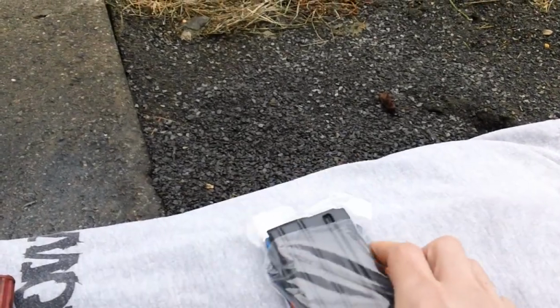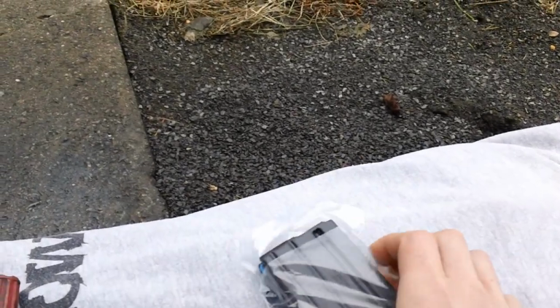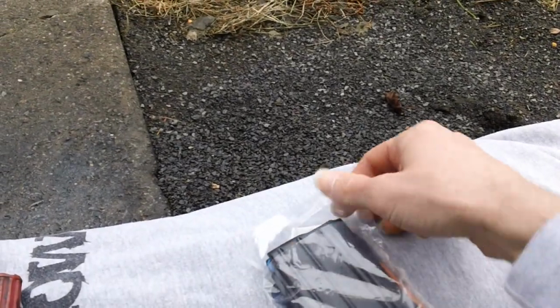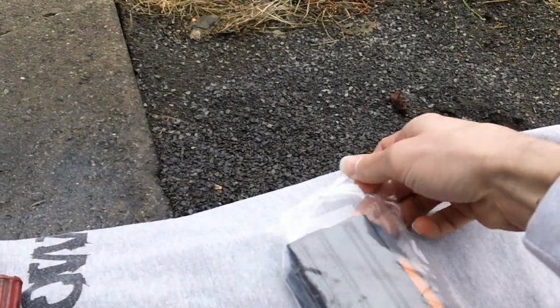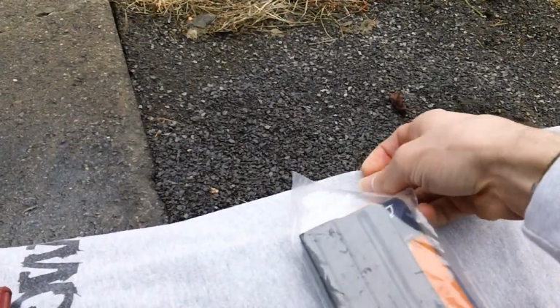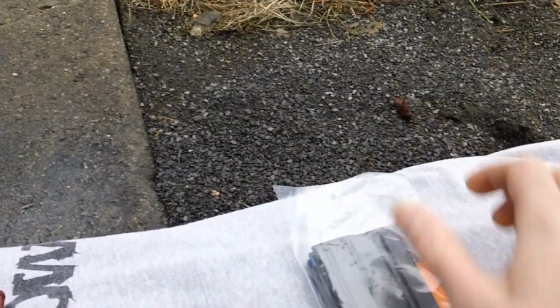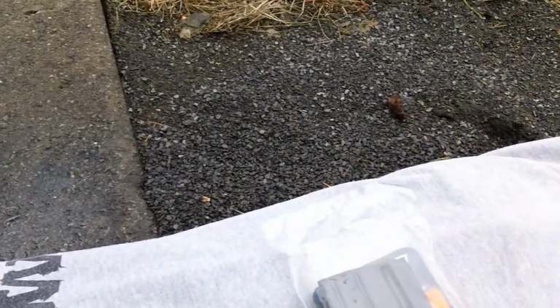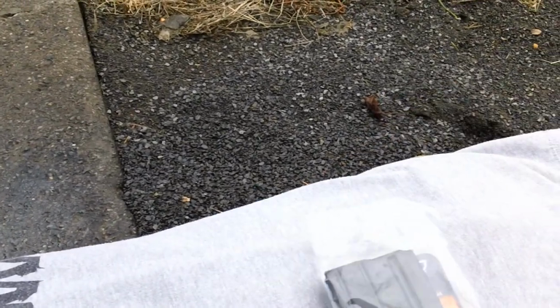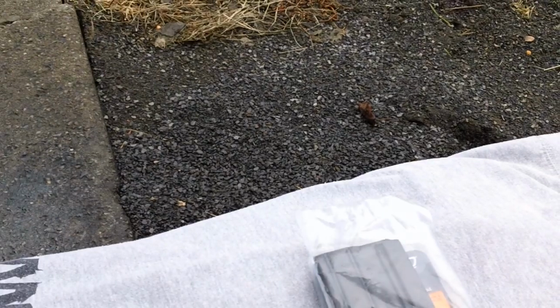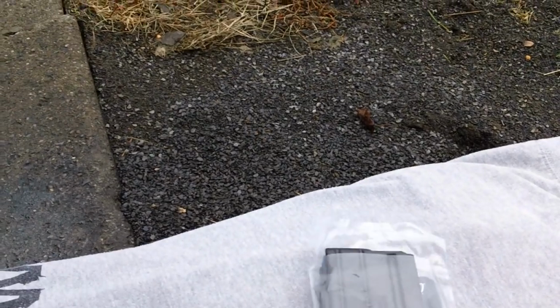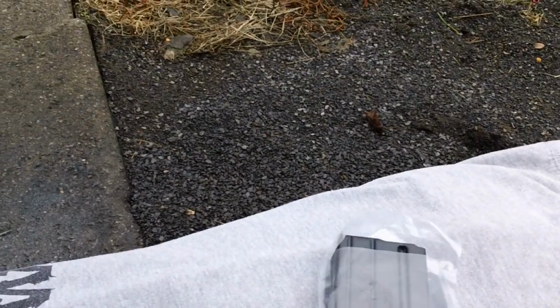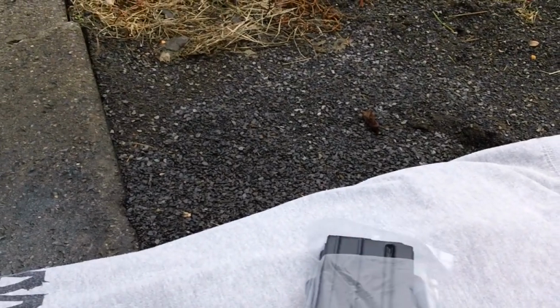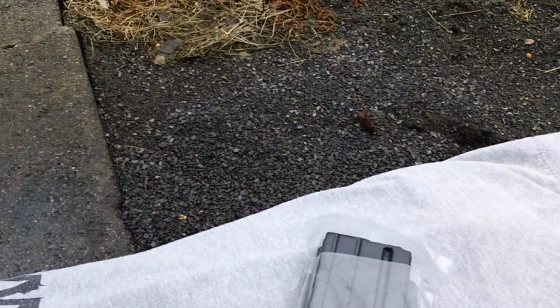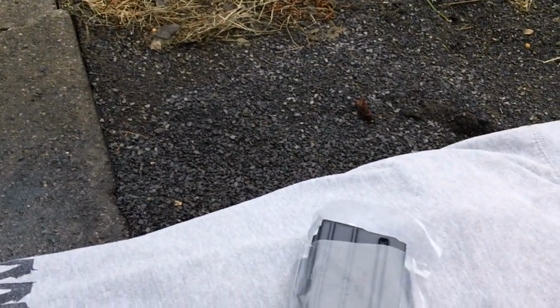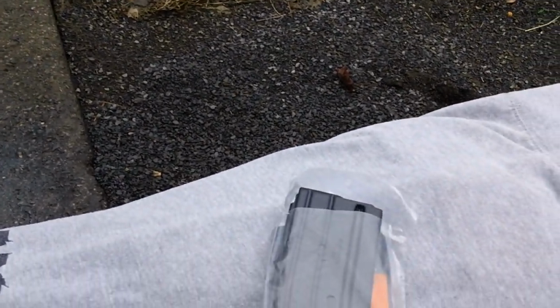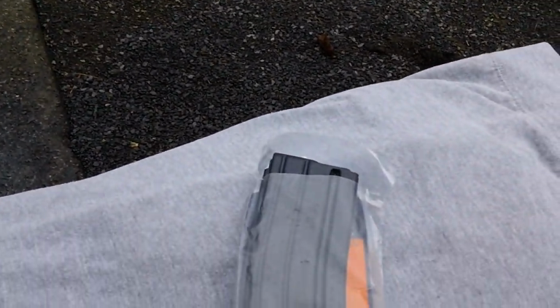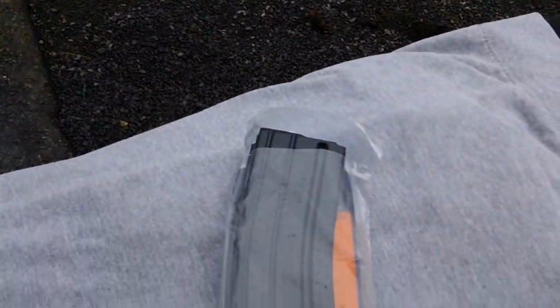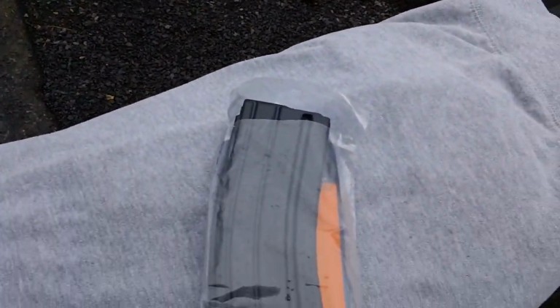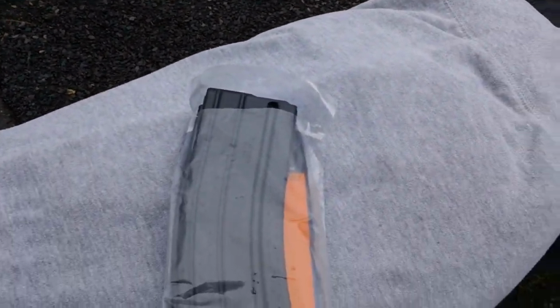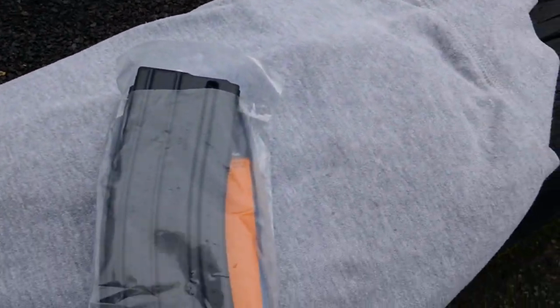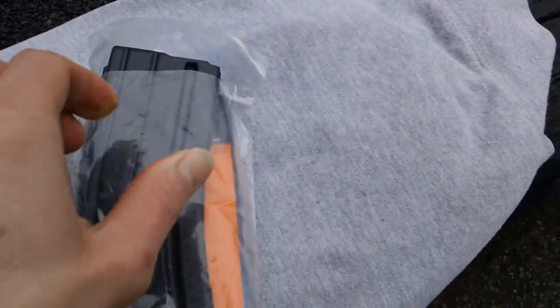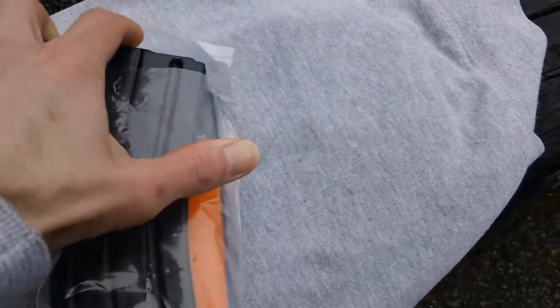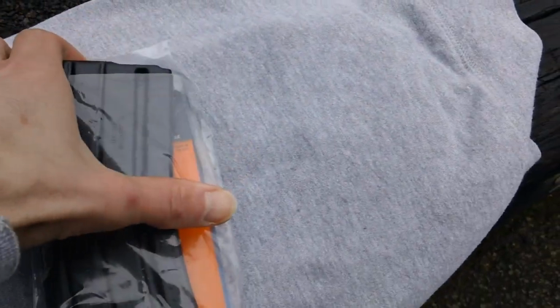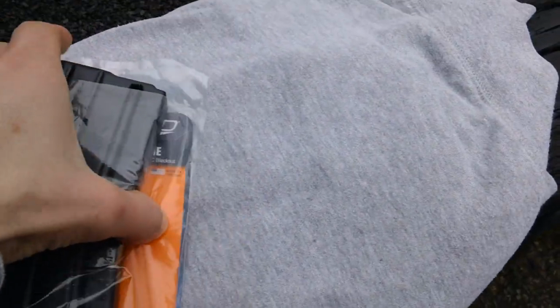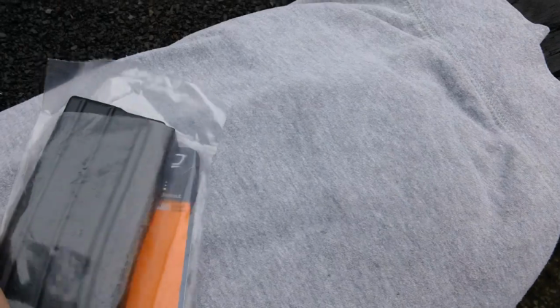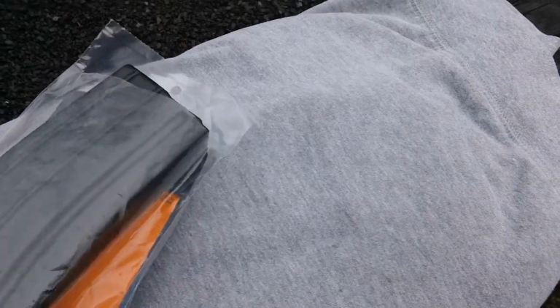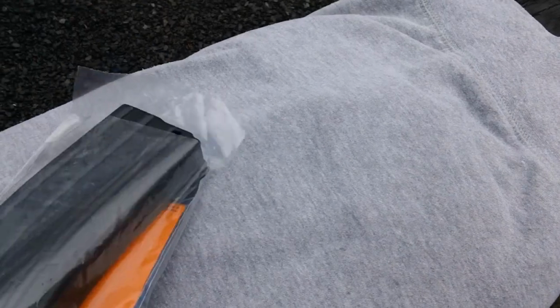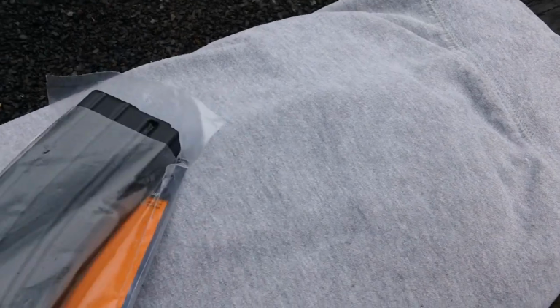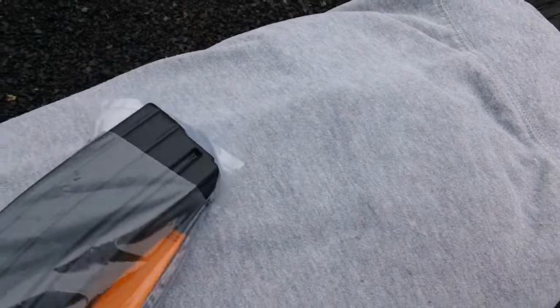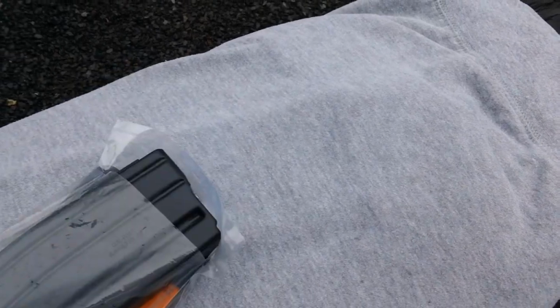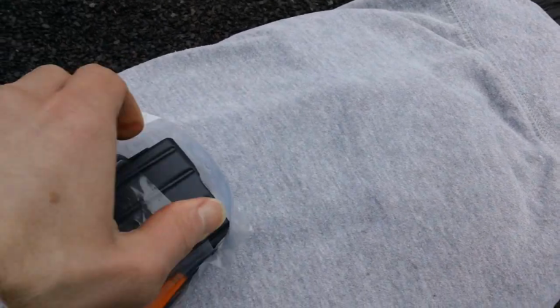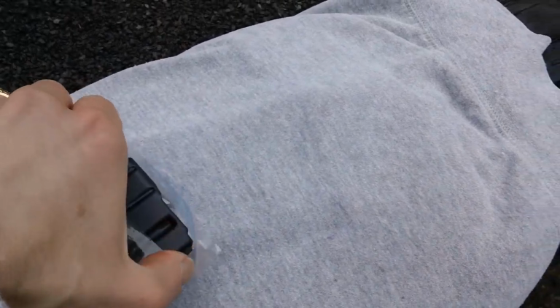So let me get this thing out of here real quick. Okay, I just wanted to show you the packaging for reference as well.